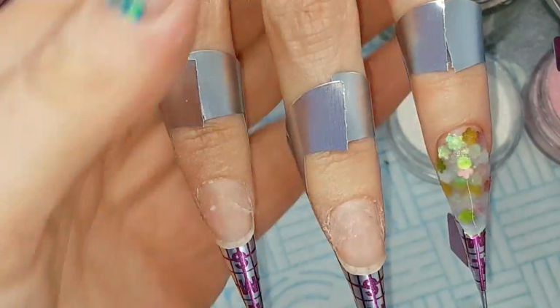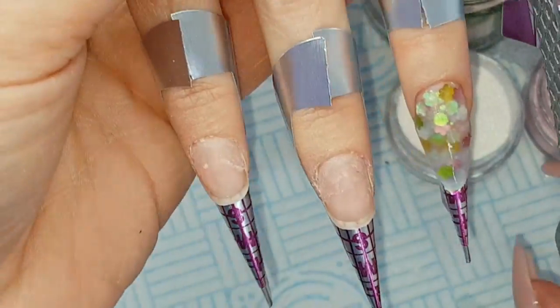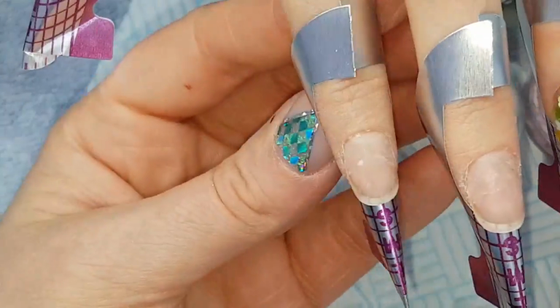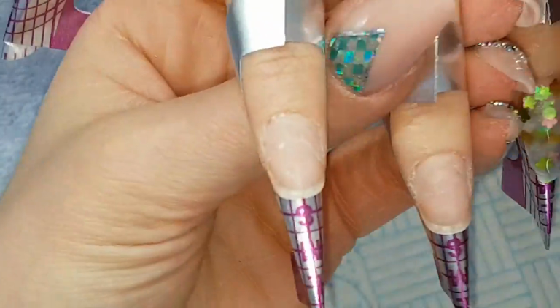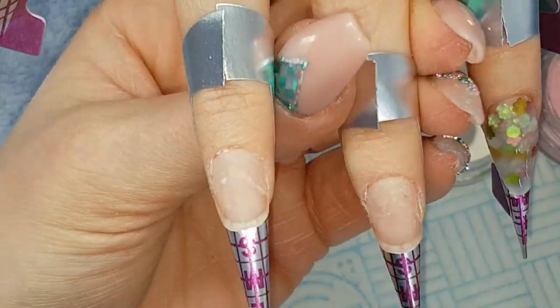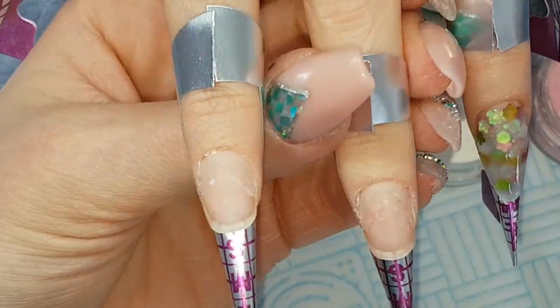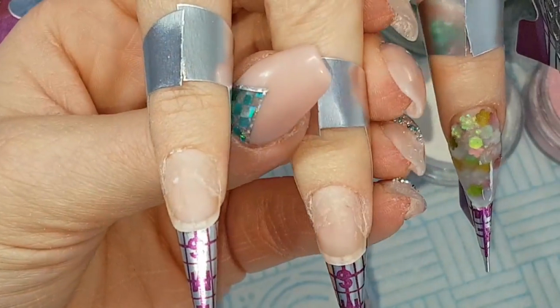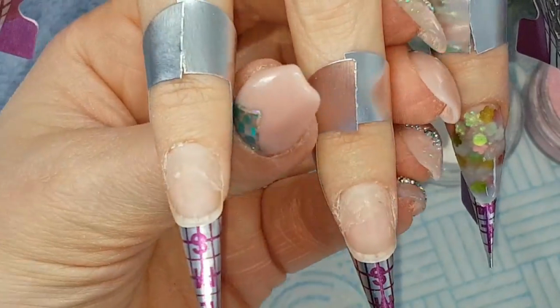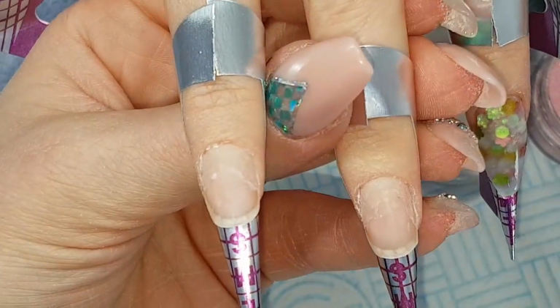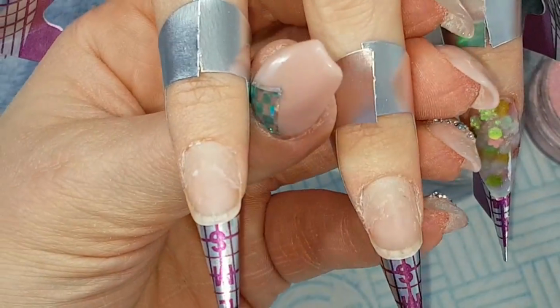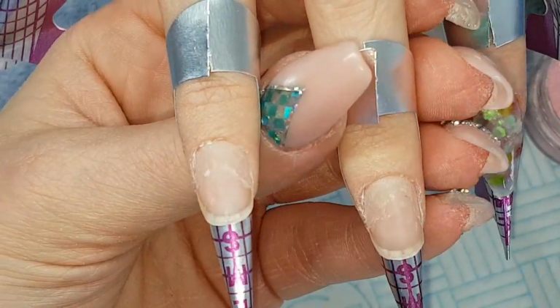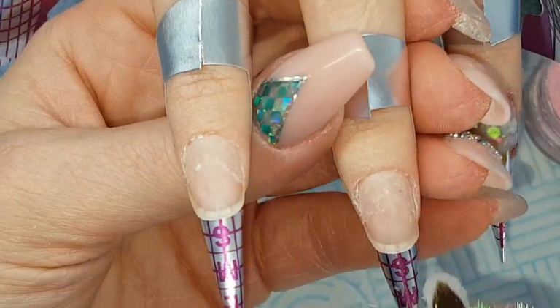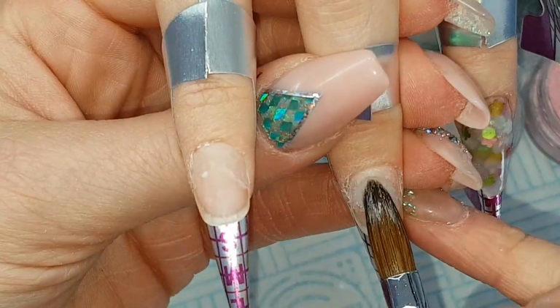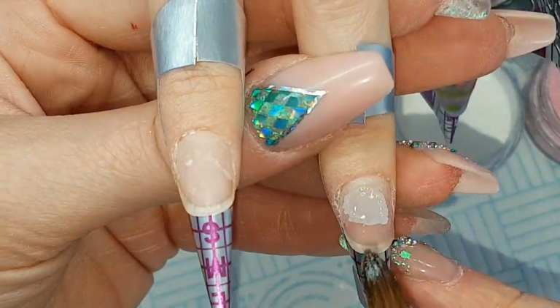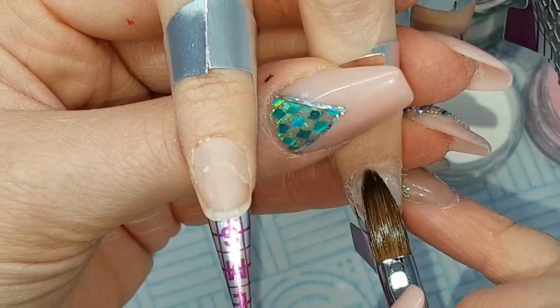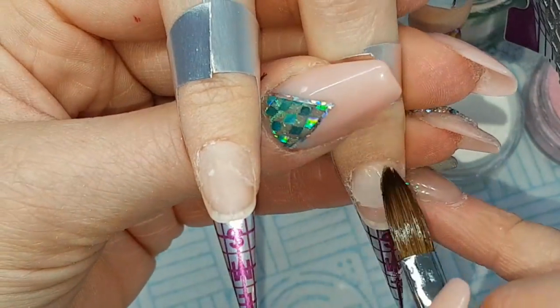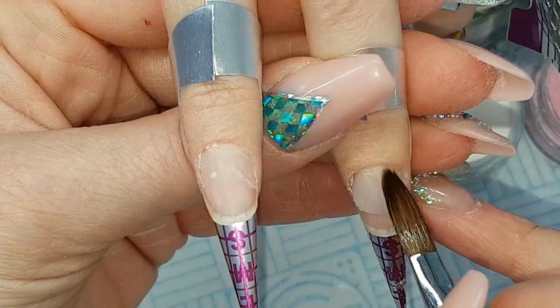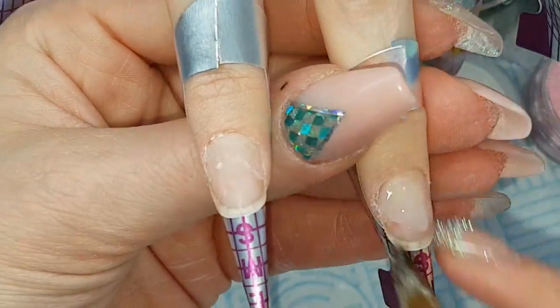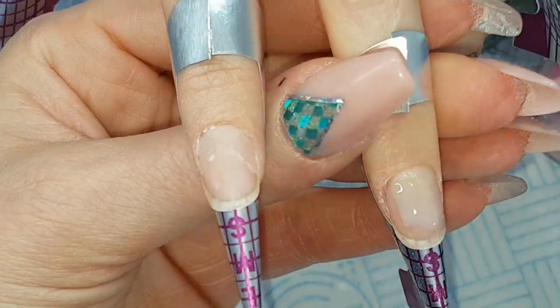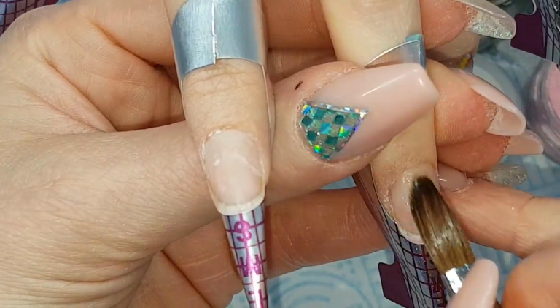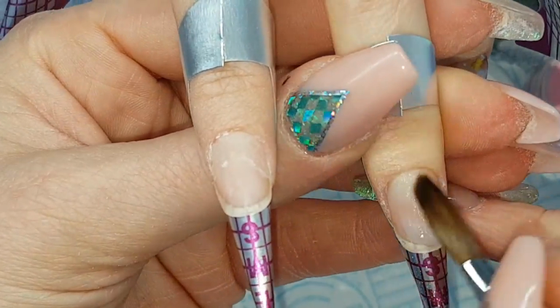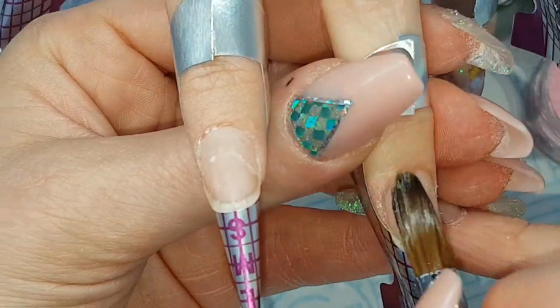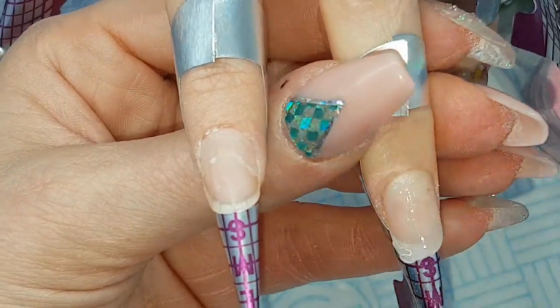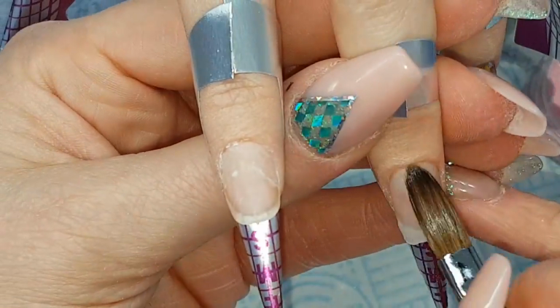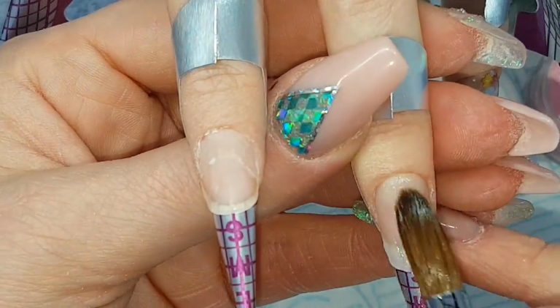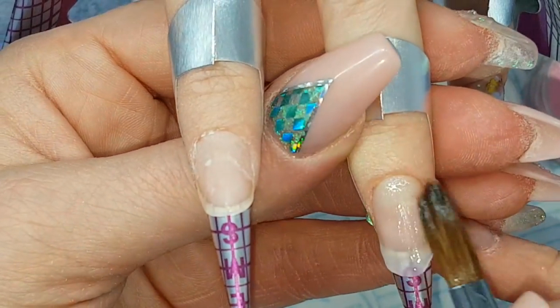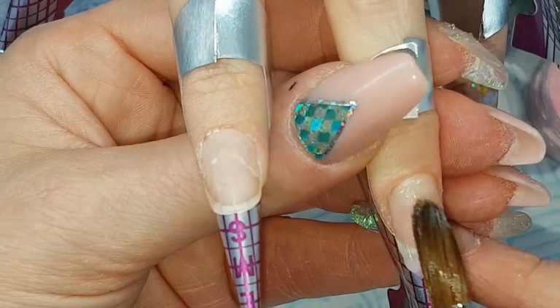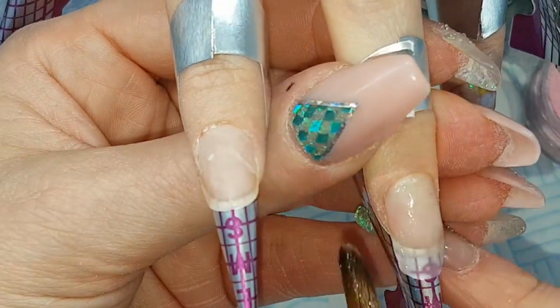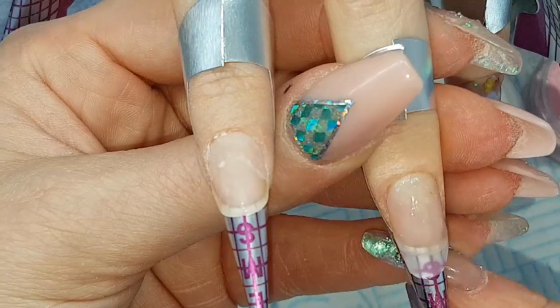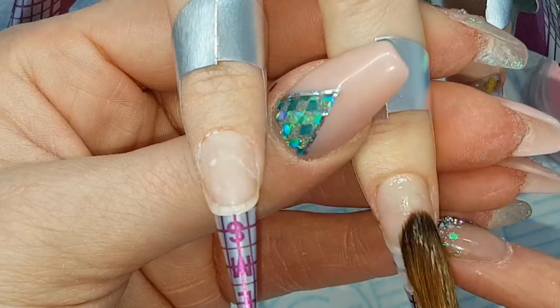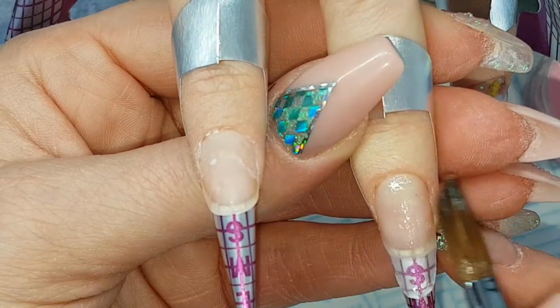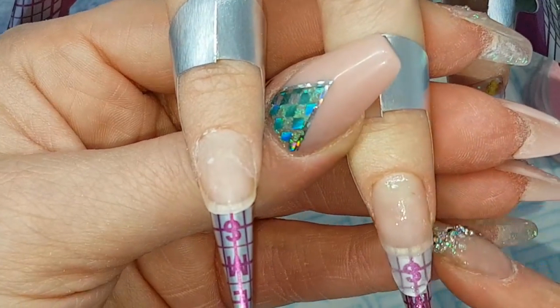That first nail is ready for pinching, so popping that pinching tool on before going onto the third nail. Starting with the base of Crystal Glass at the cuticle area and pulling forward, keeping it nice and thin.